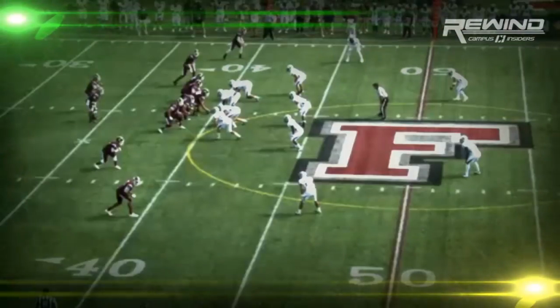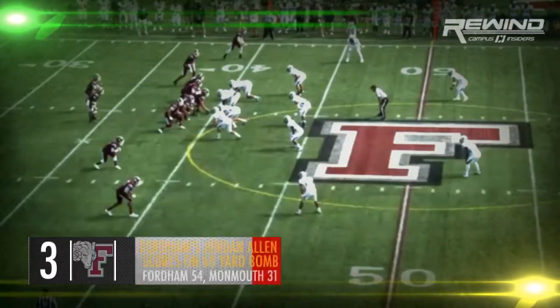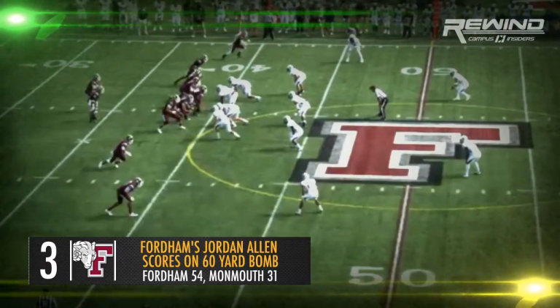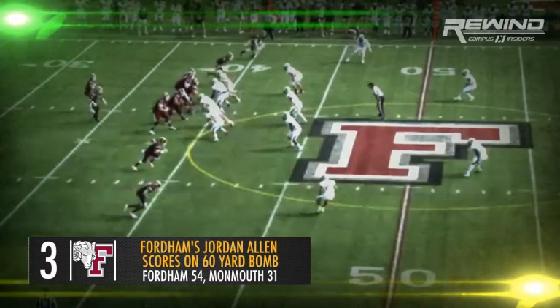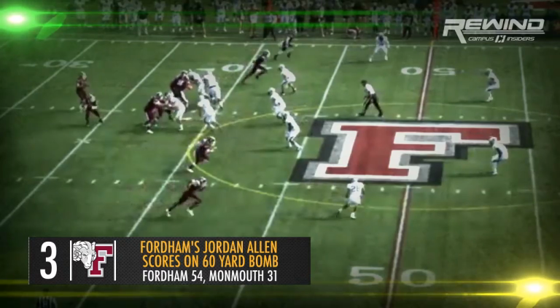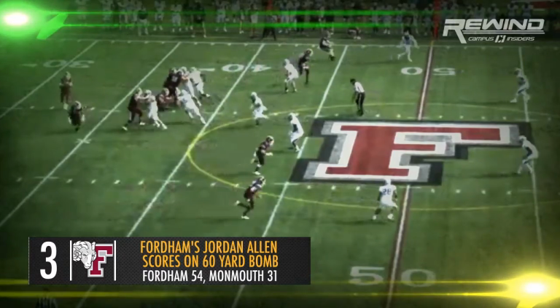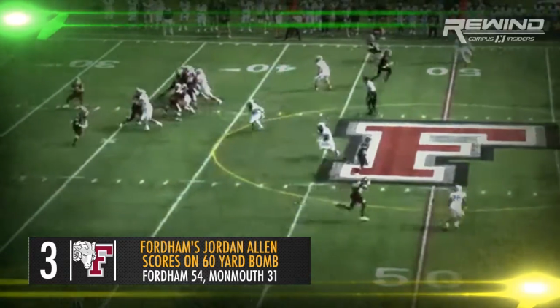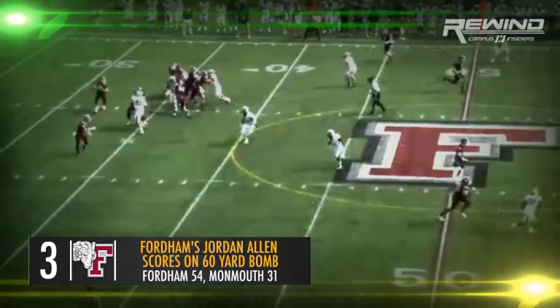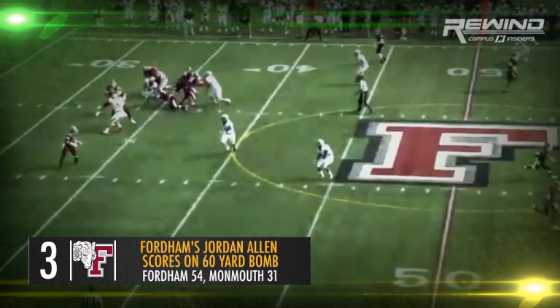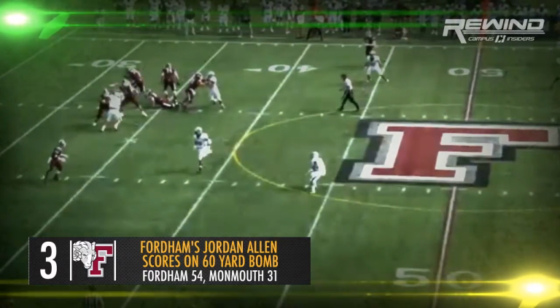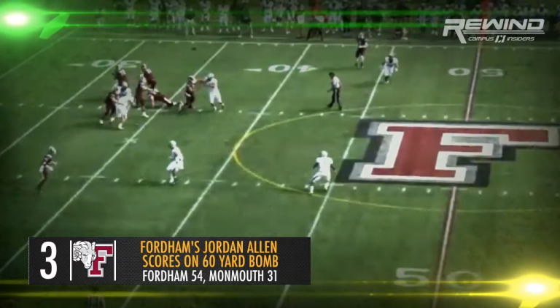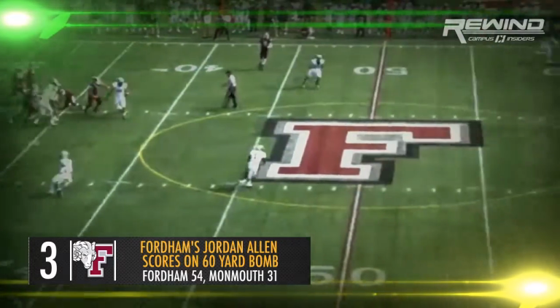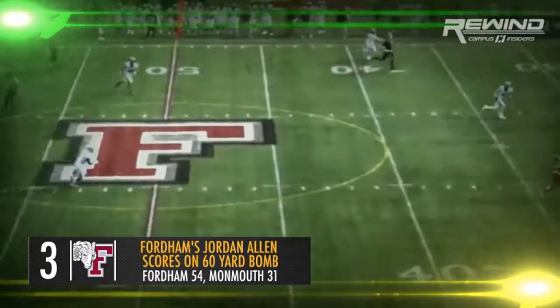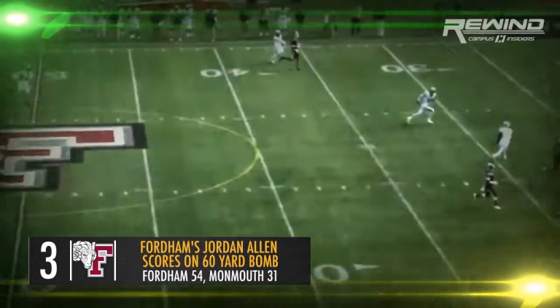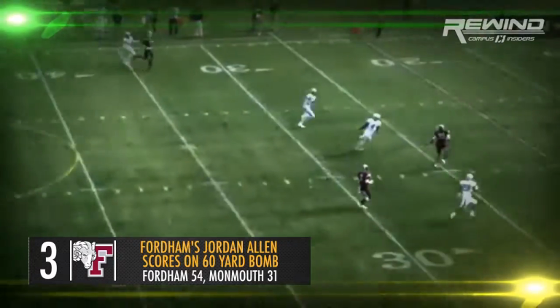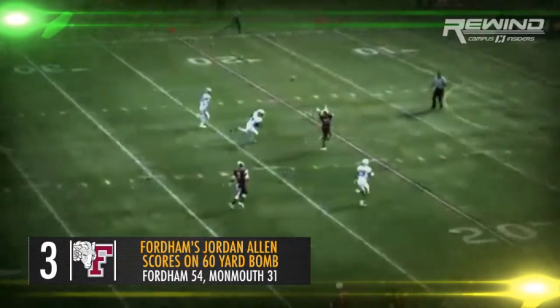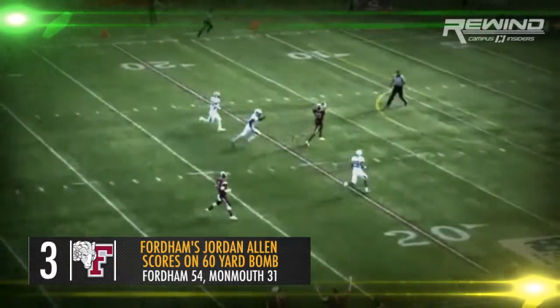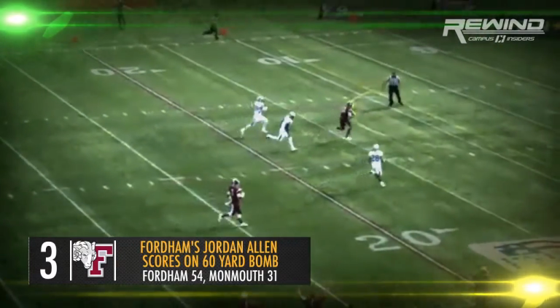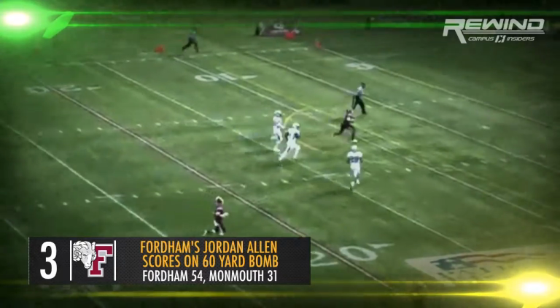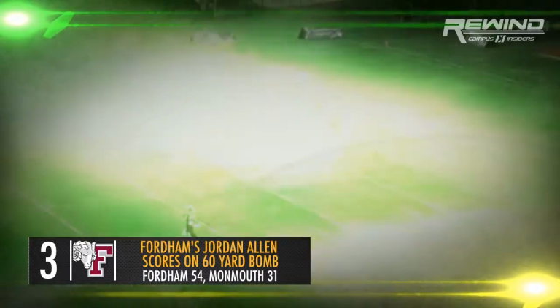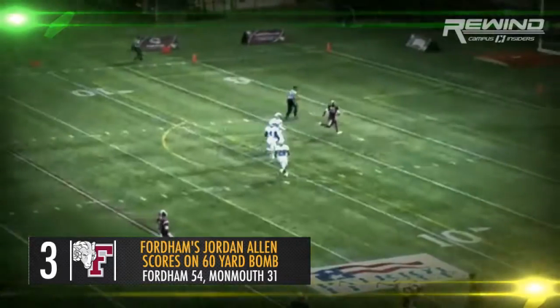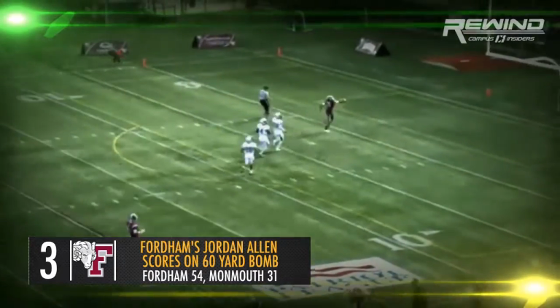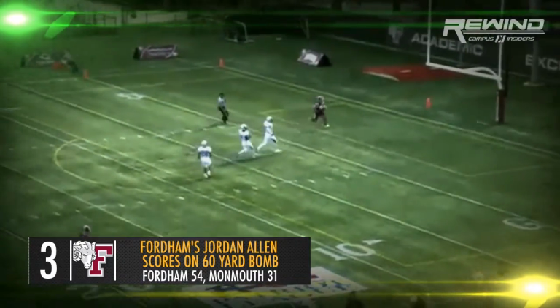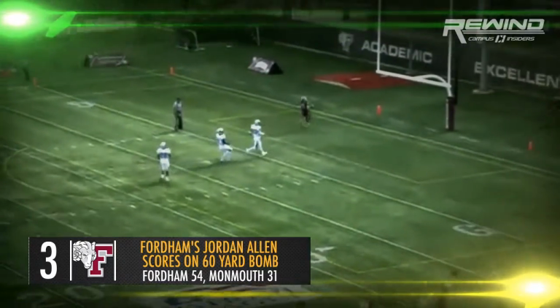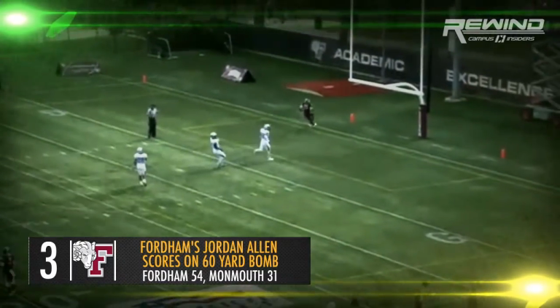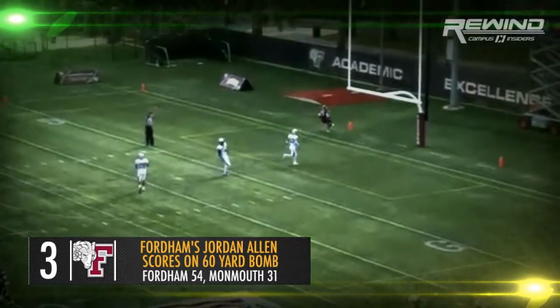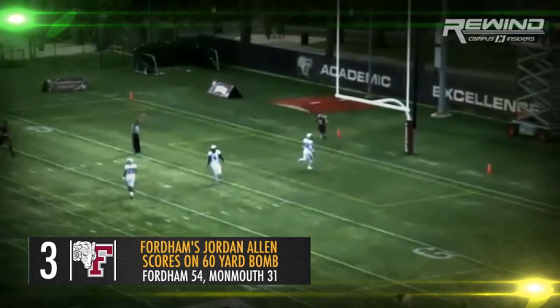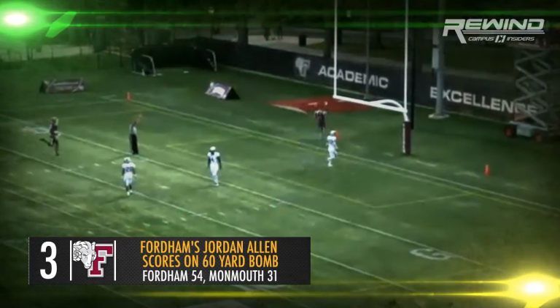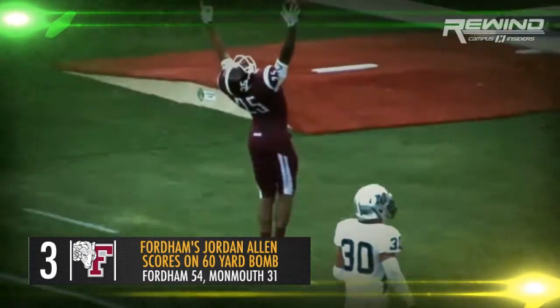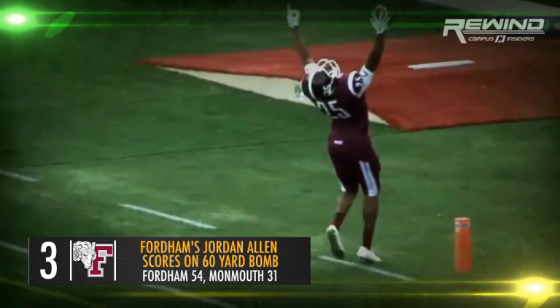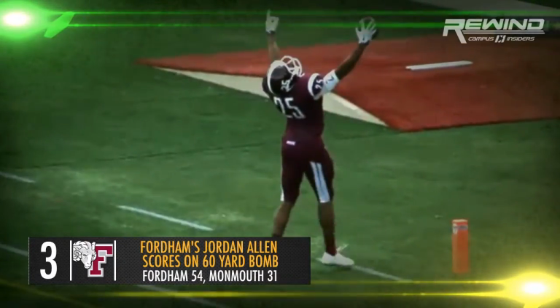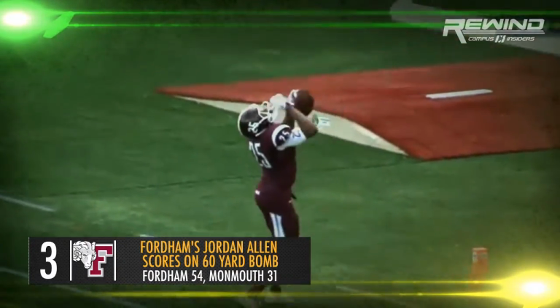36 seconds left until halftime. The Rams still have three timeouts. Anderson drops back, looking deep down the middle of the field, looking for Jordan Allen. He has him at the 18 — he's going to walk into the end zone for the score. It's a 60-yard strike to Jordan Allen.